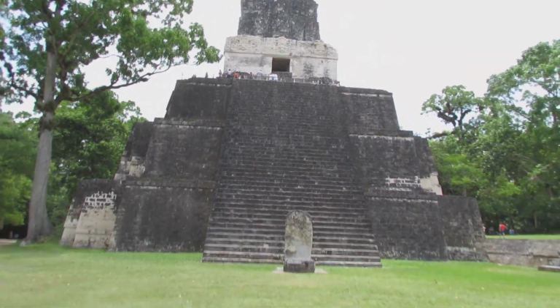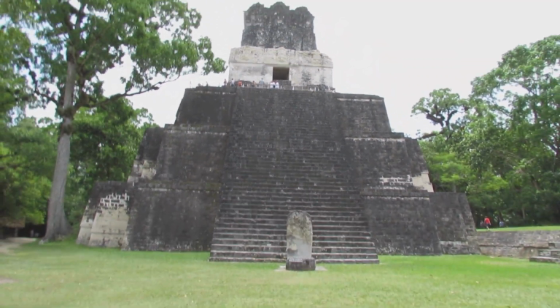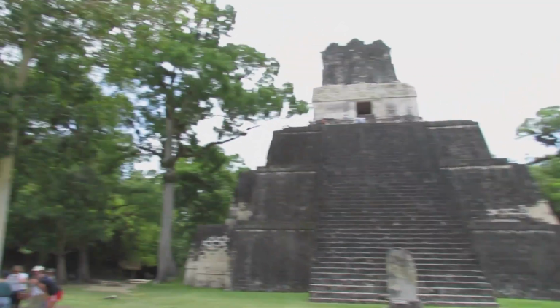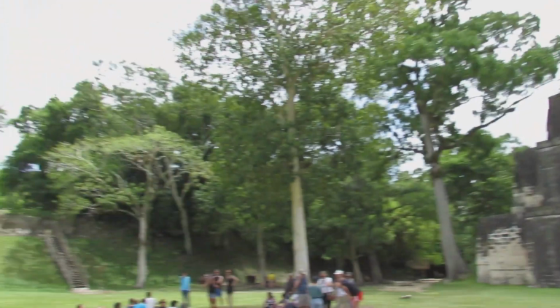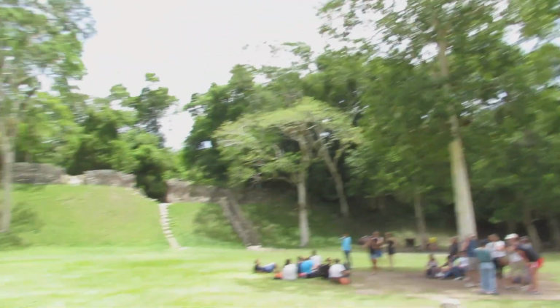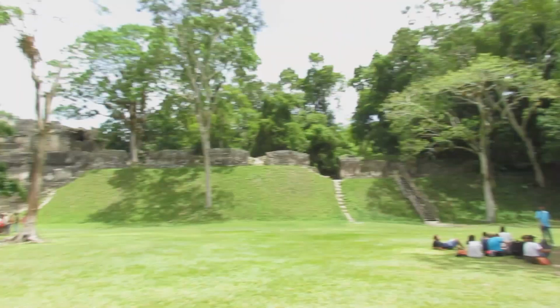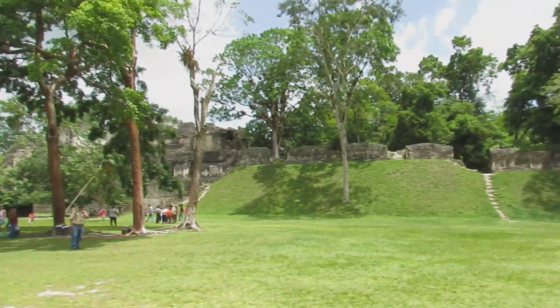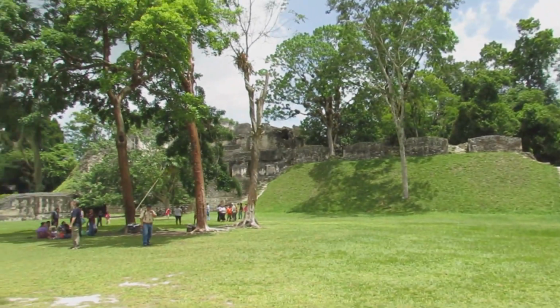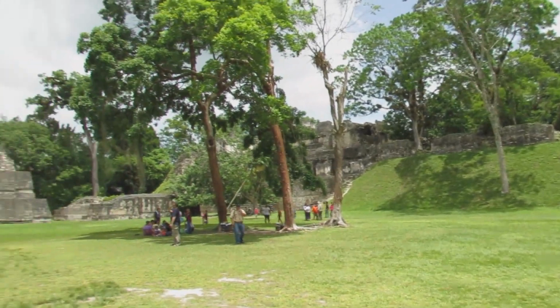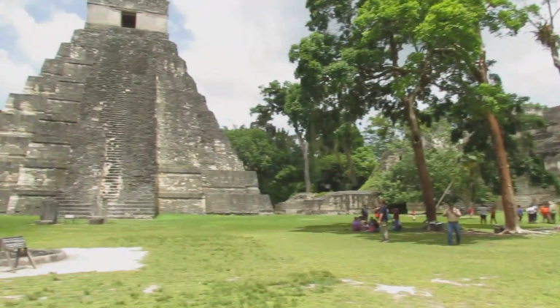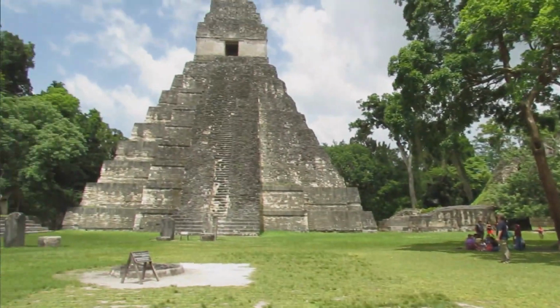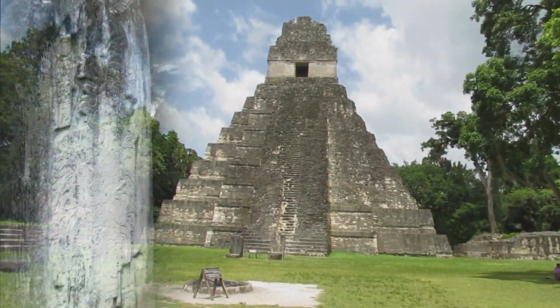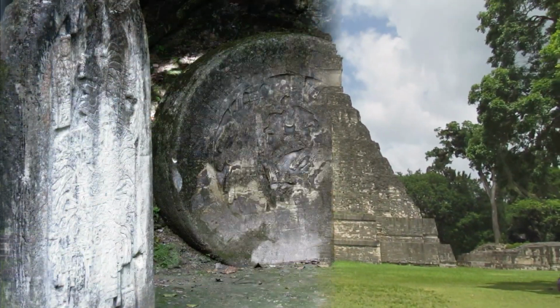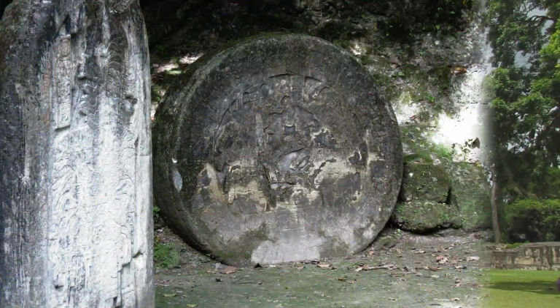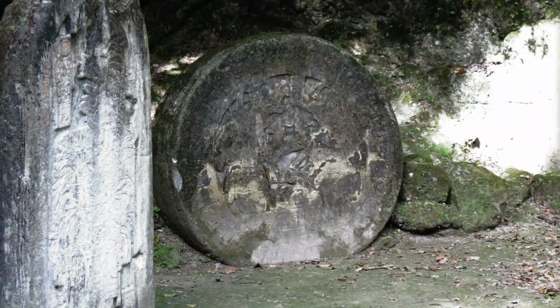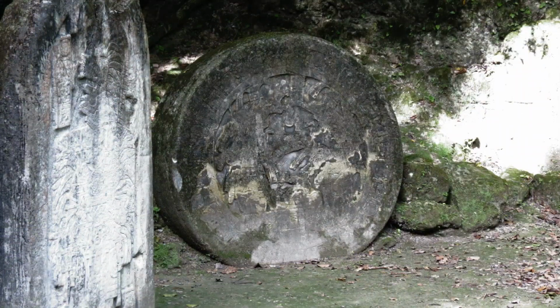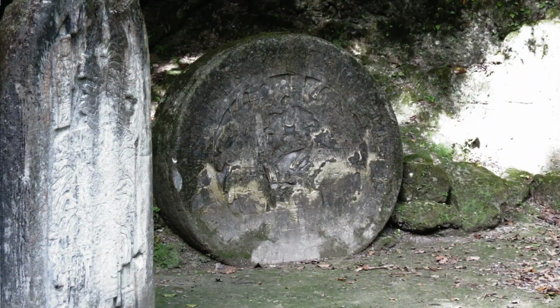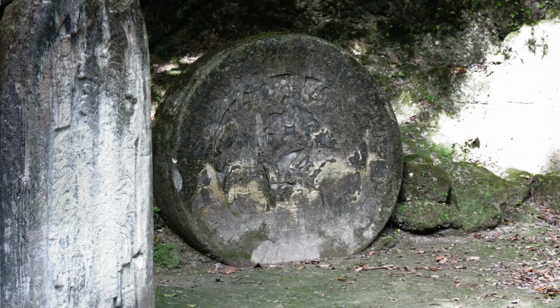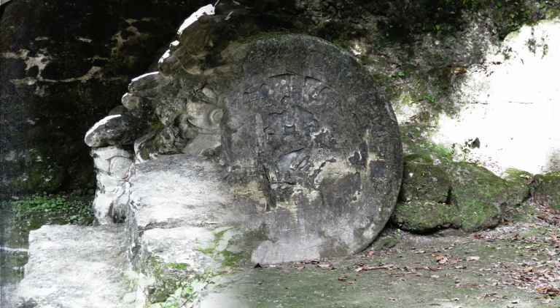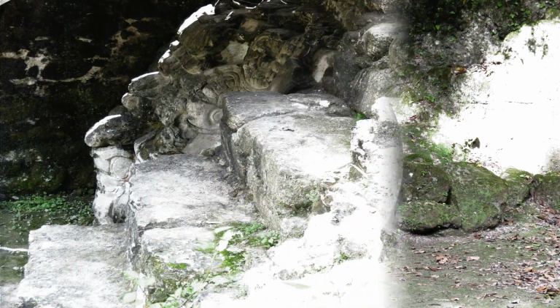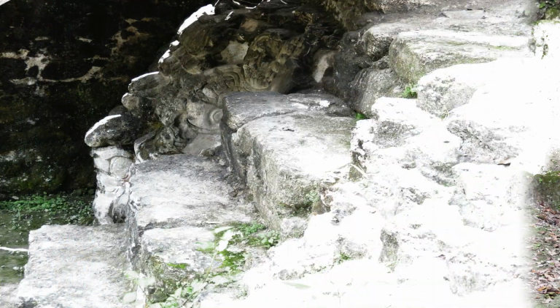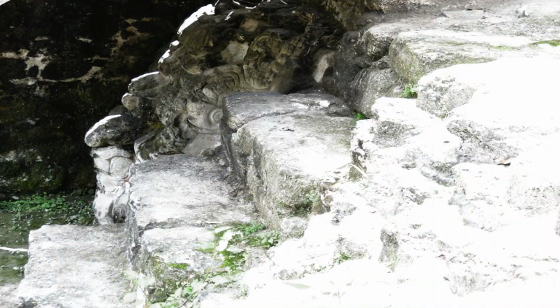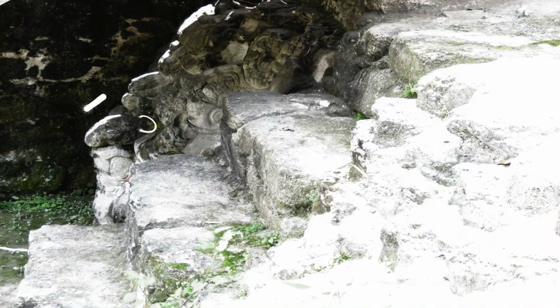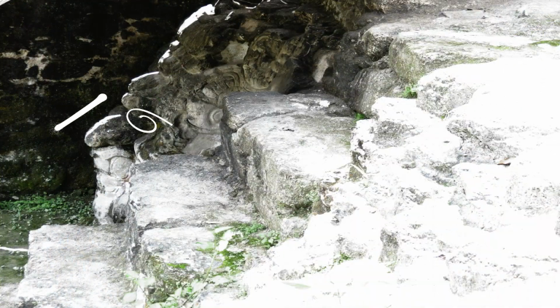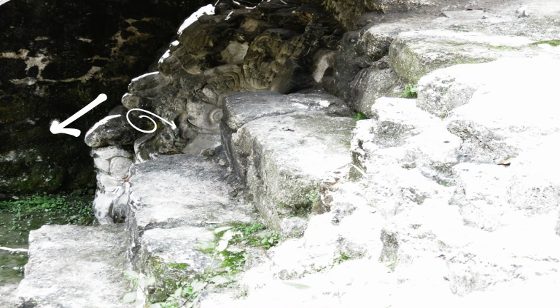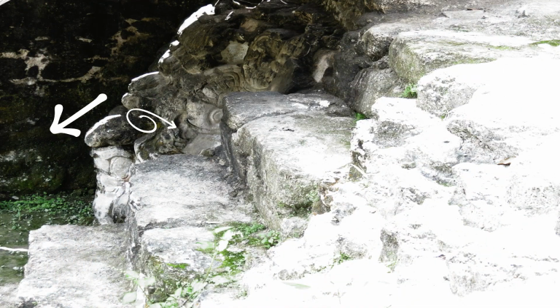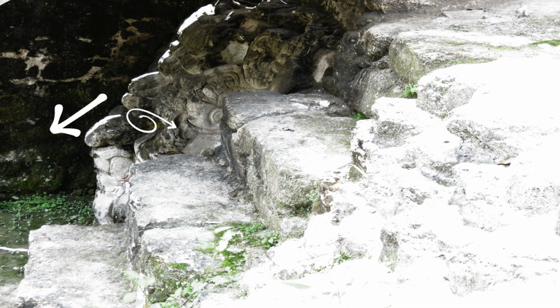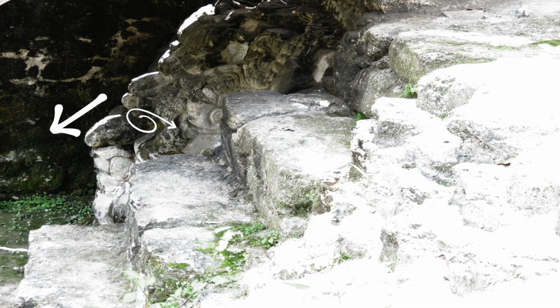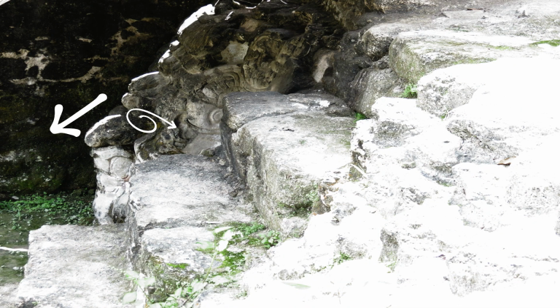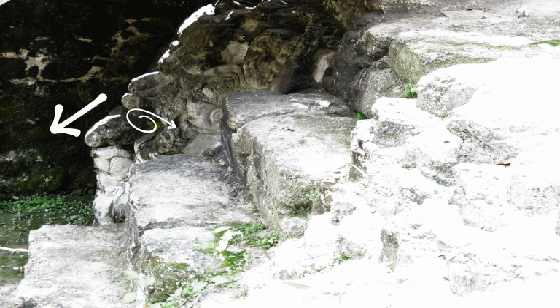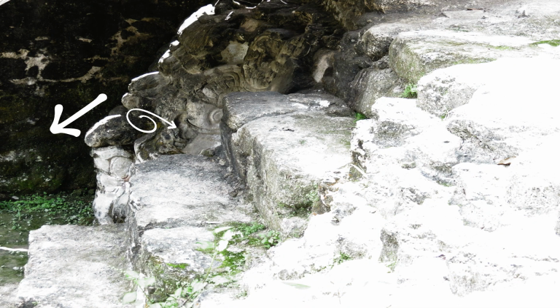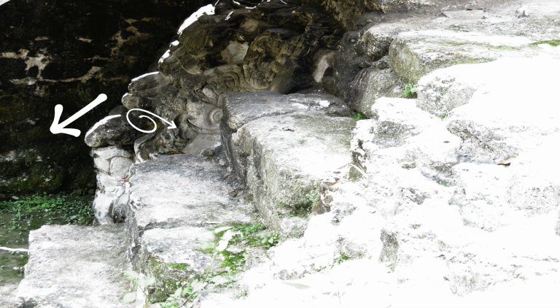Temple 1 and Temple 2 face each other, facing east and west respectively. Stela and mask were an integral part of the architecture, used to convey the history and use of each place and structure.